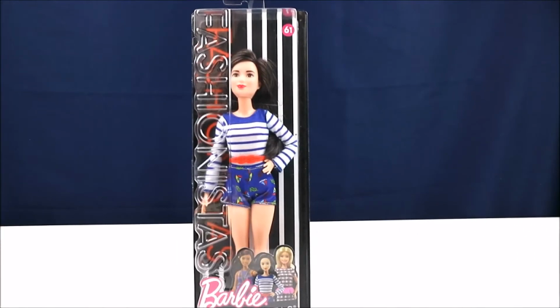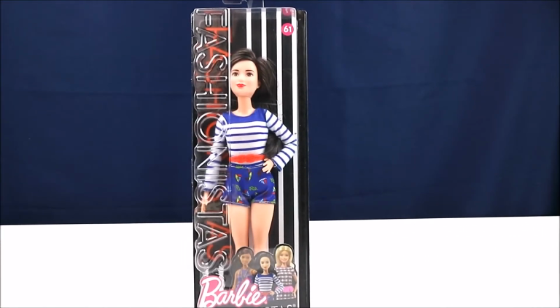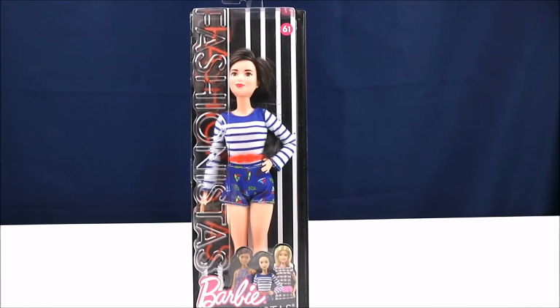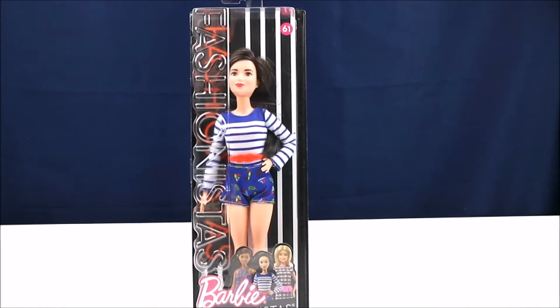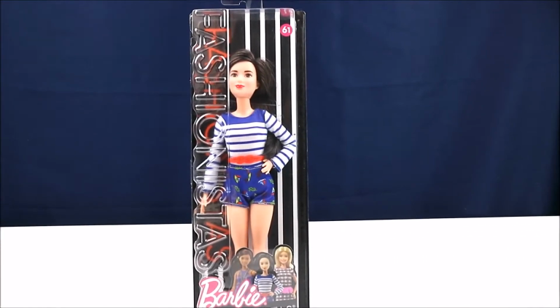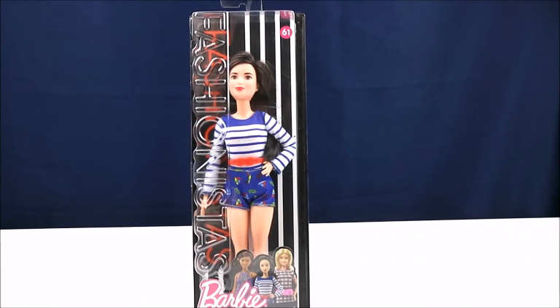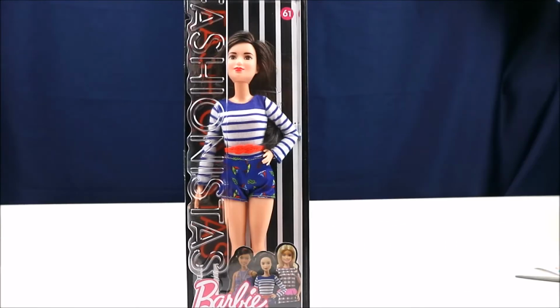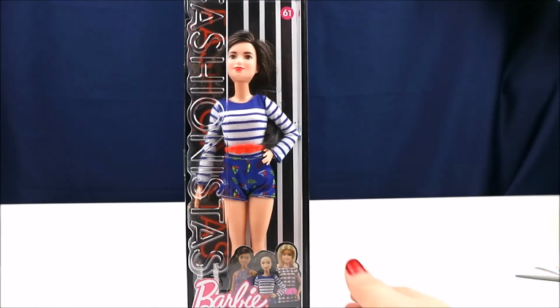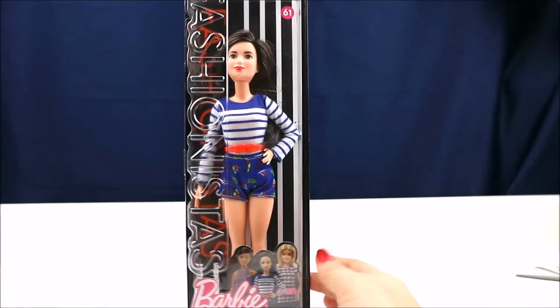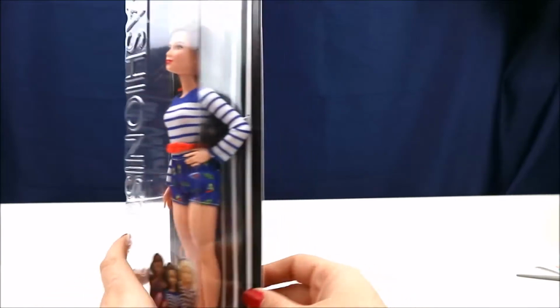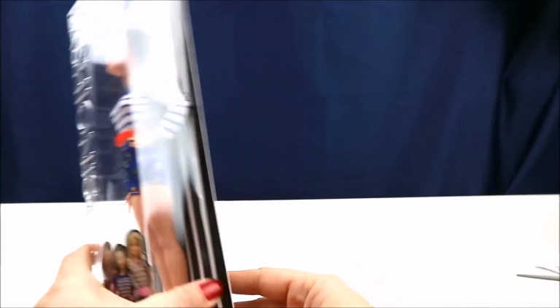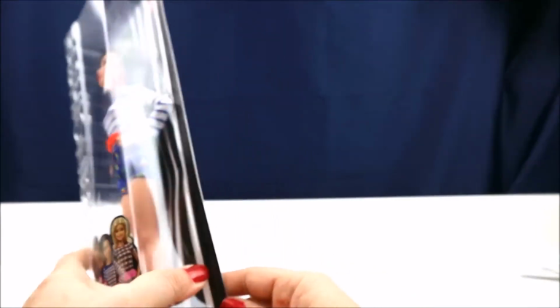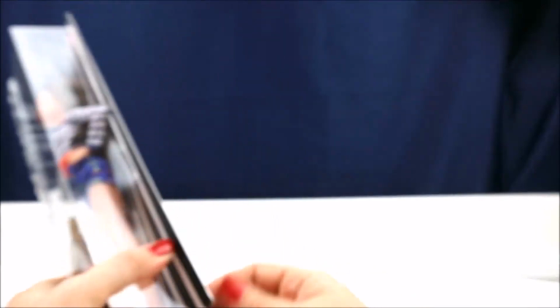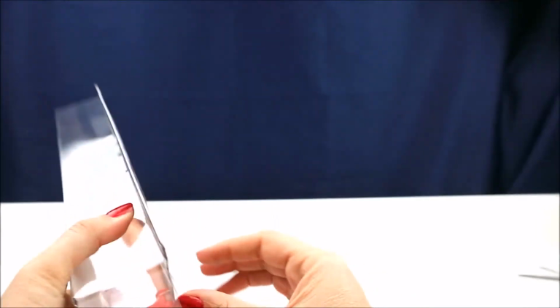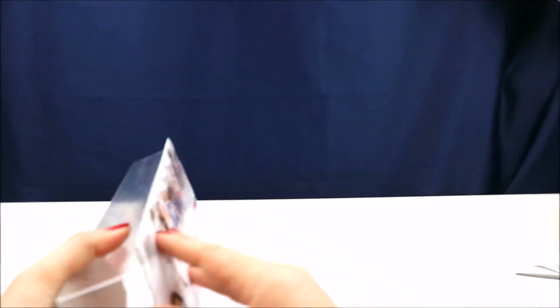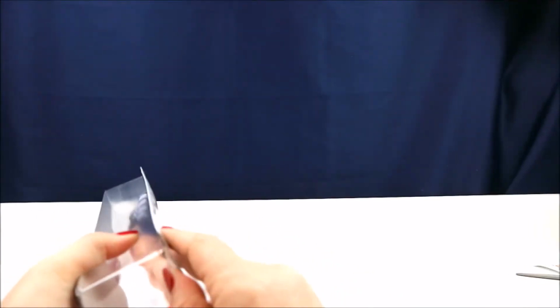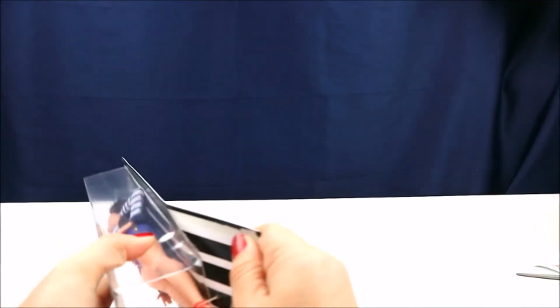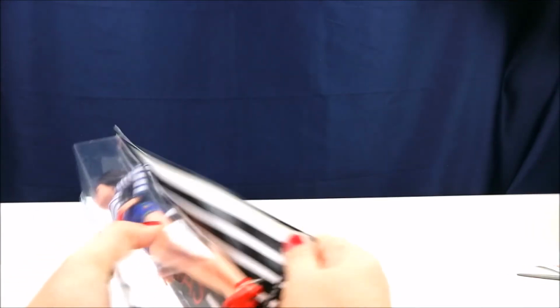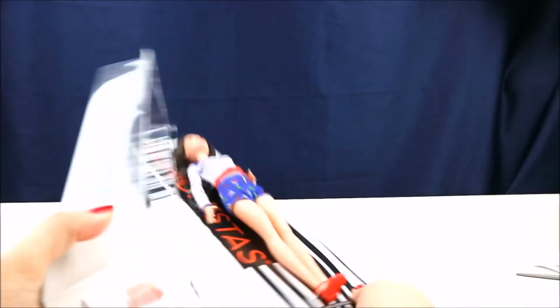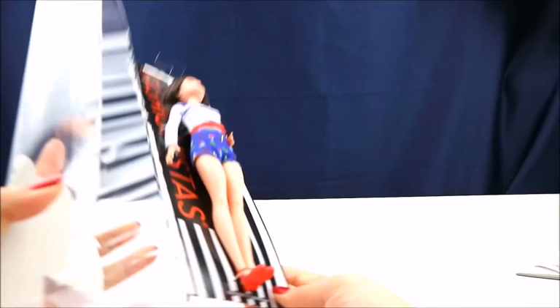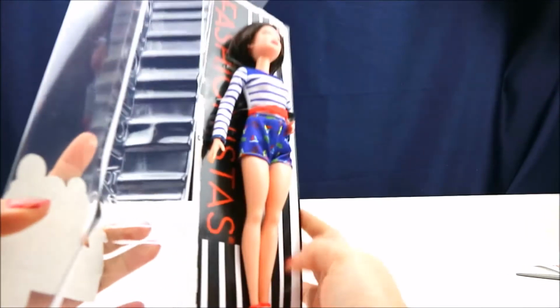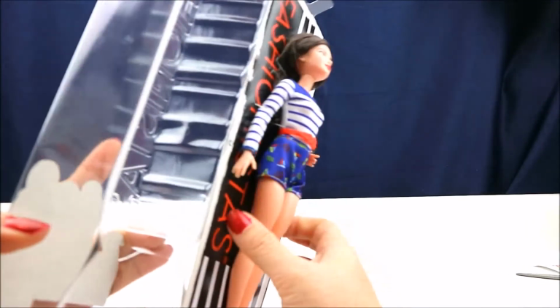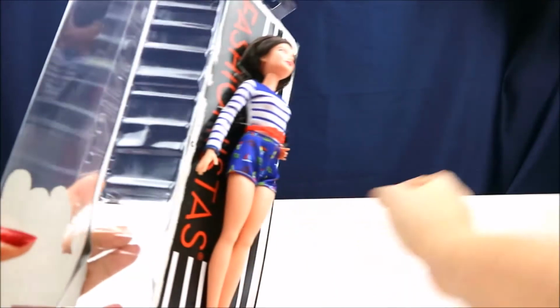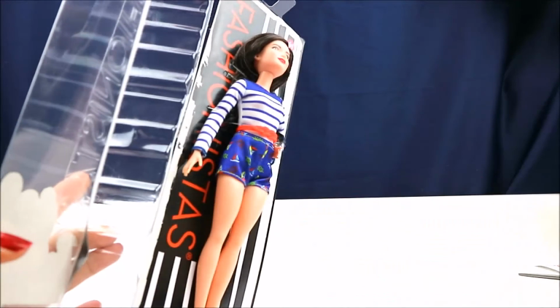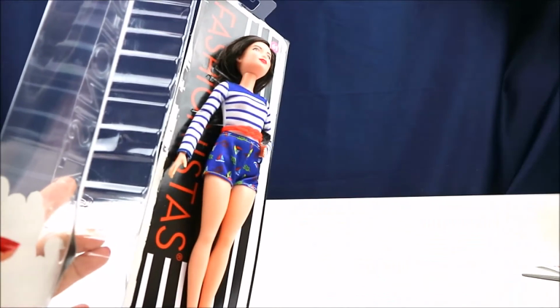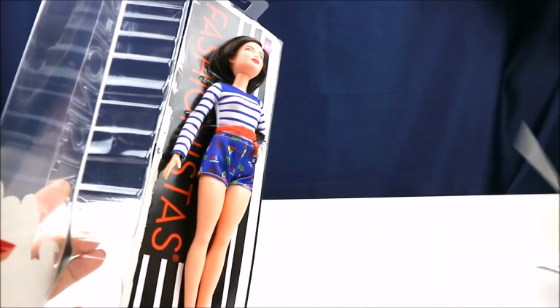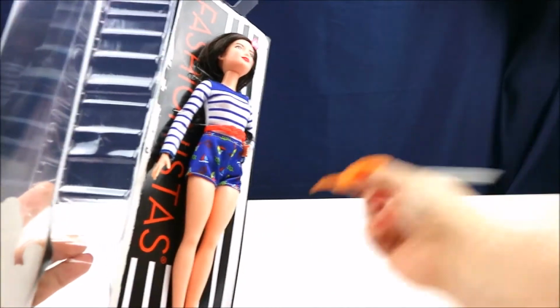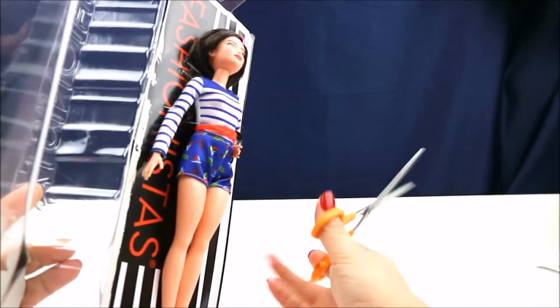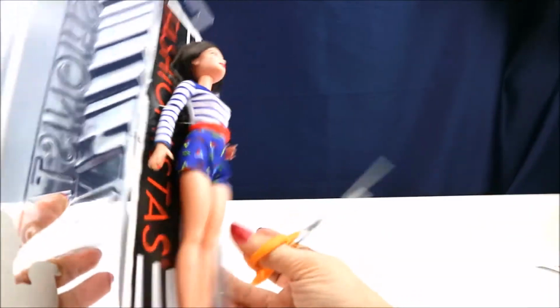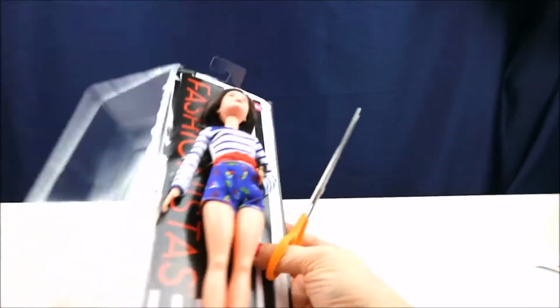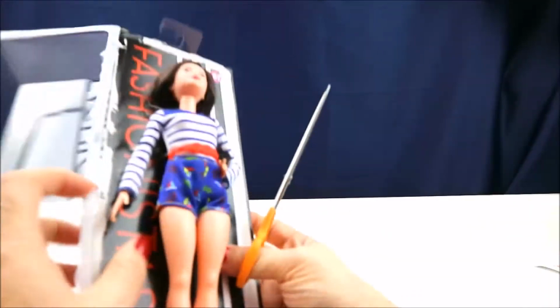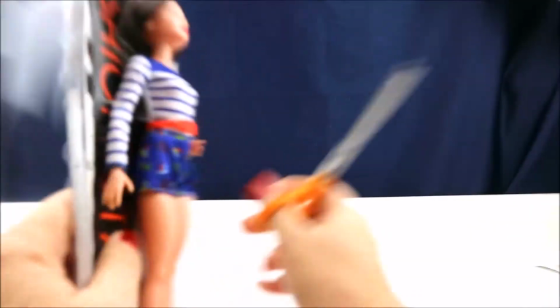We're gonna go ahead and get her open. So short! Never opened a short one — this is my first one, my first petite fashionista.